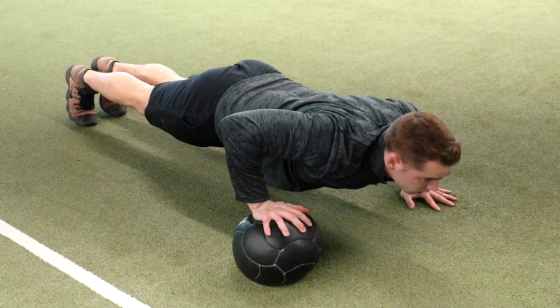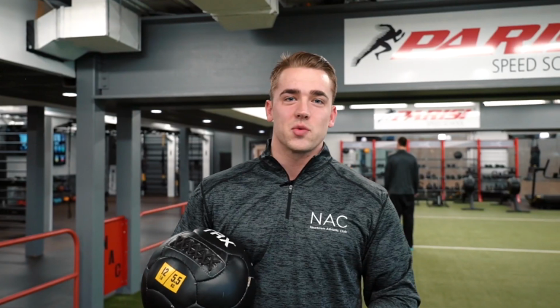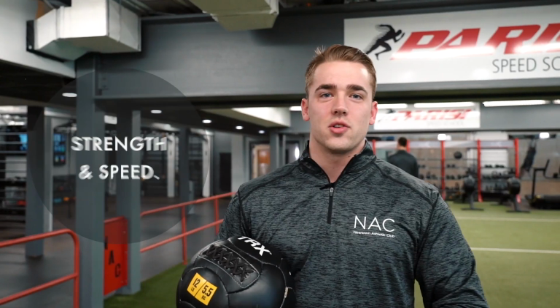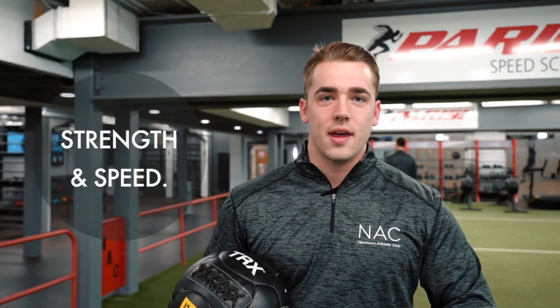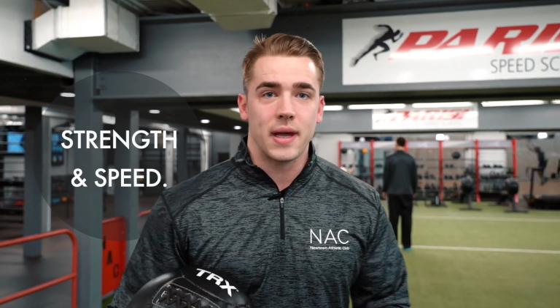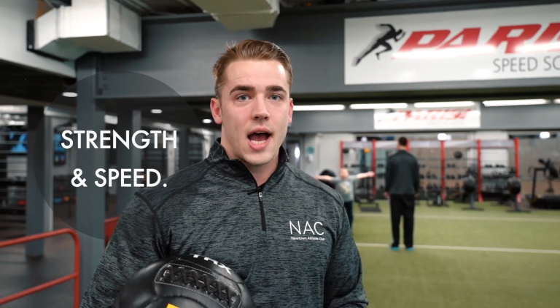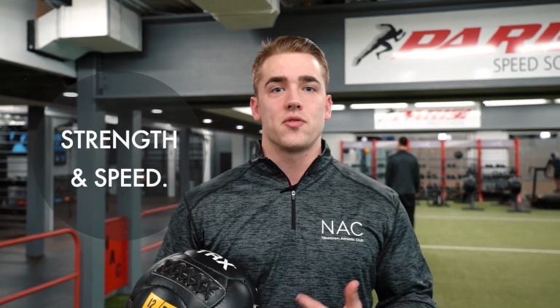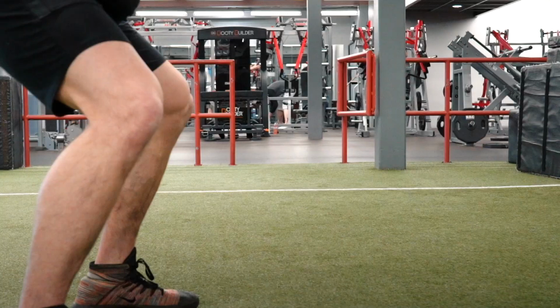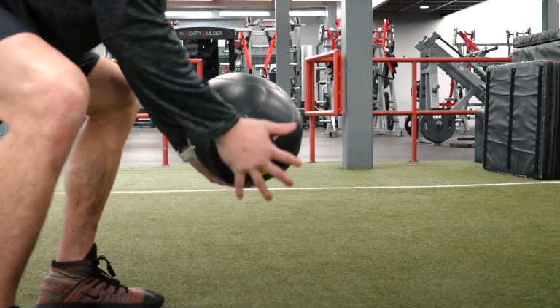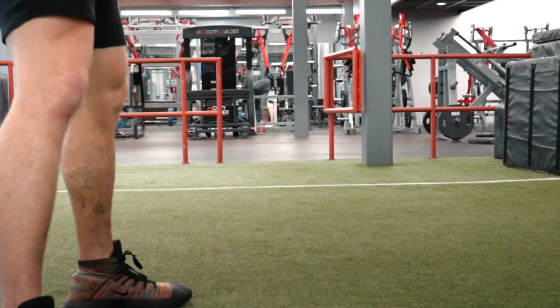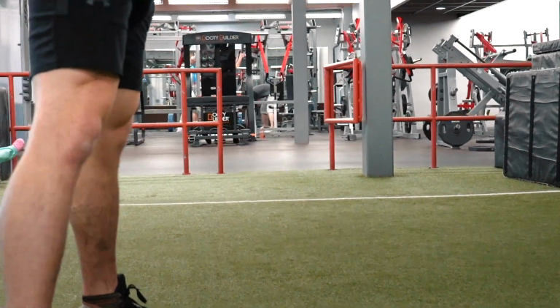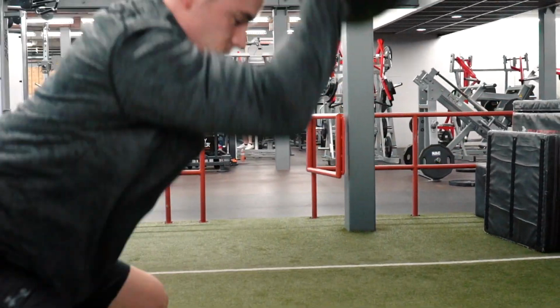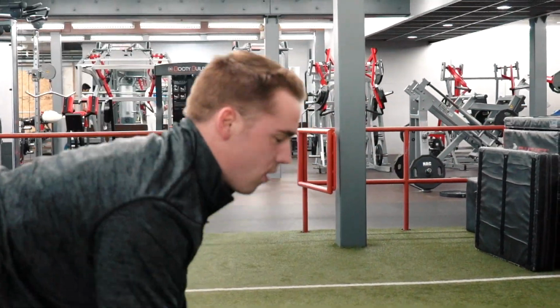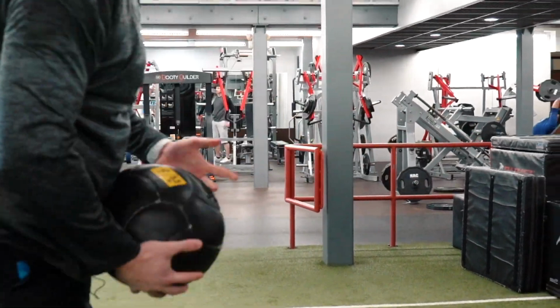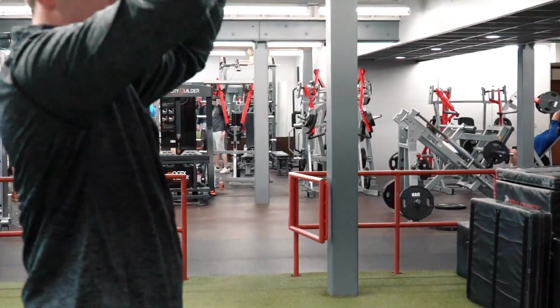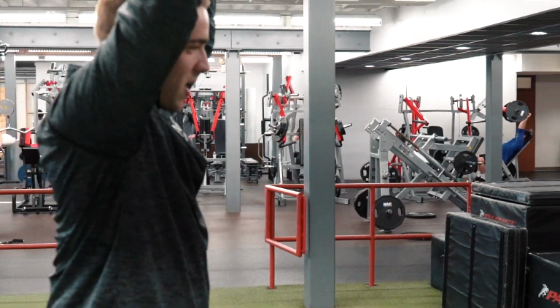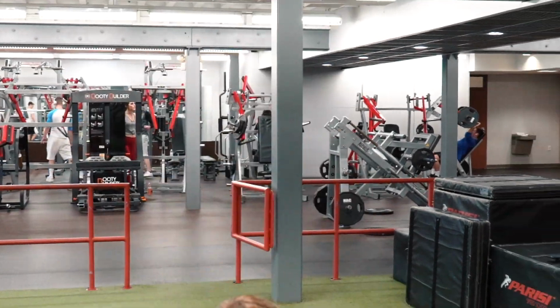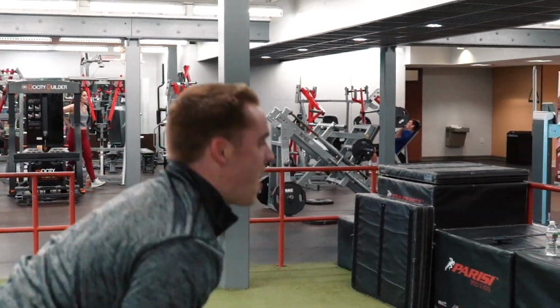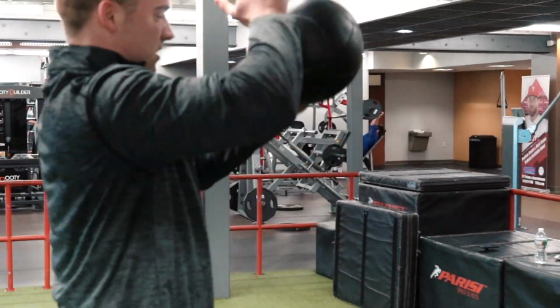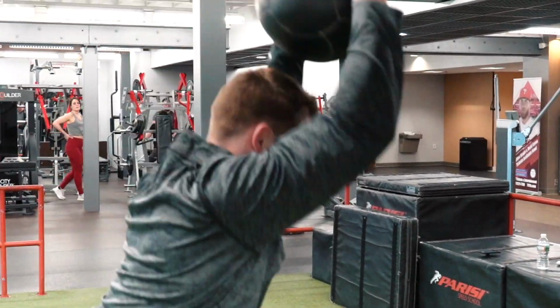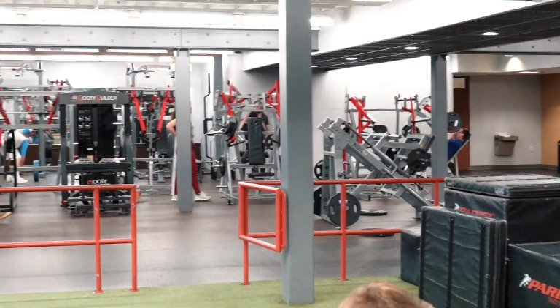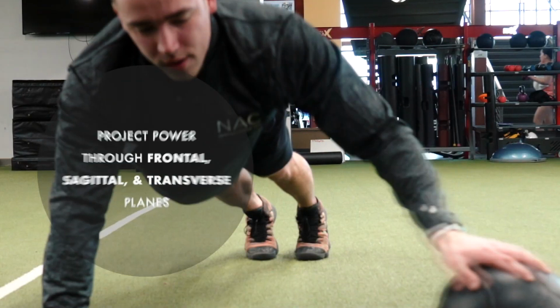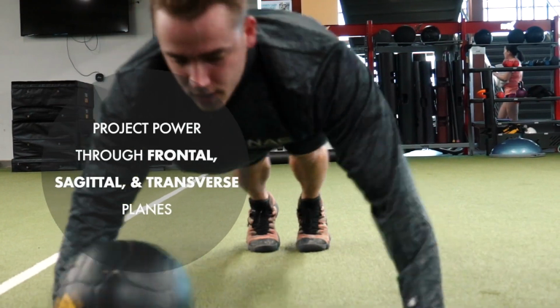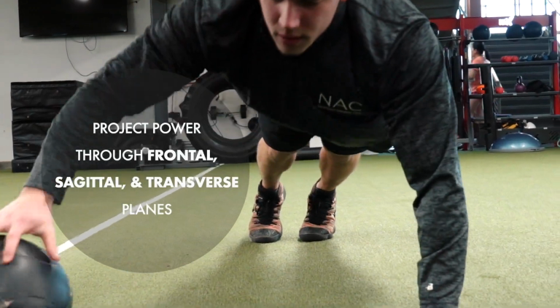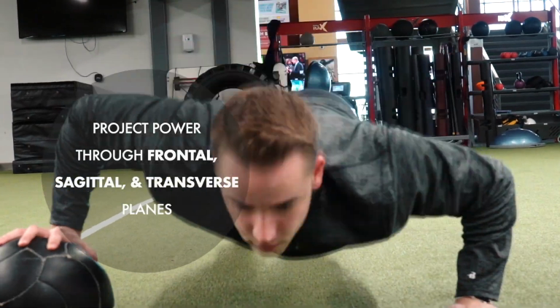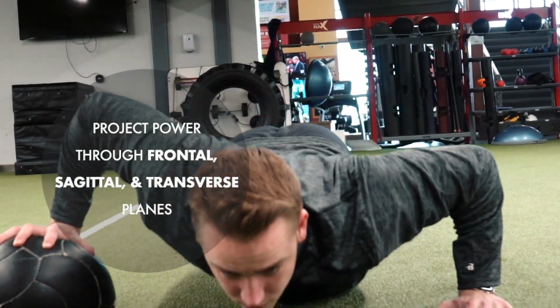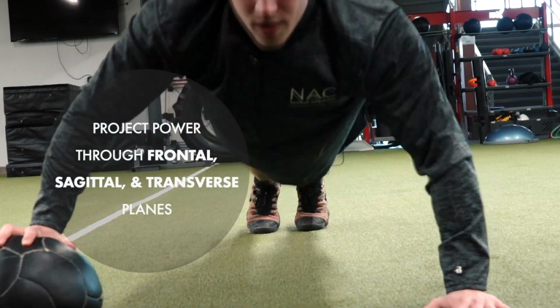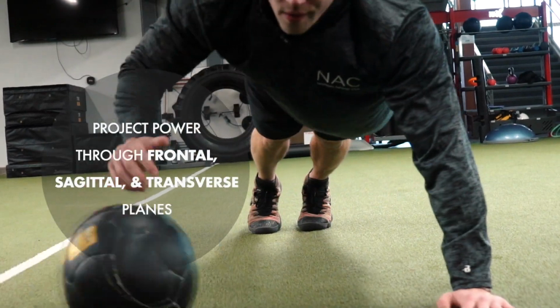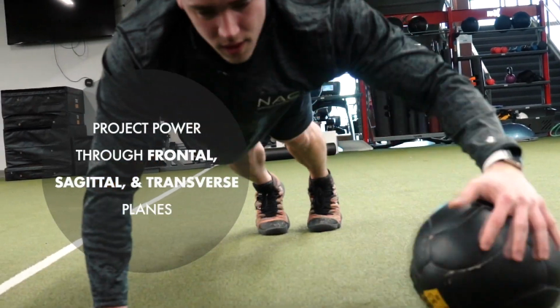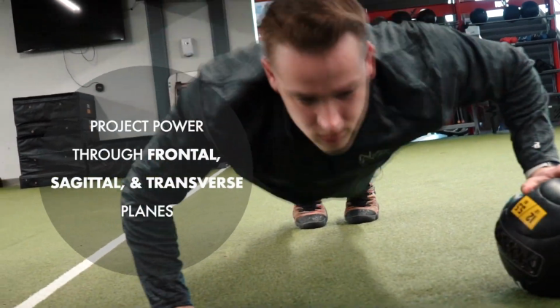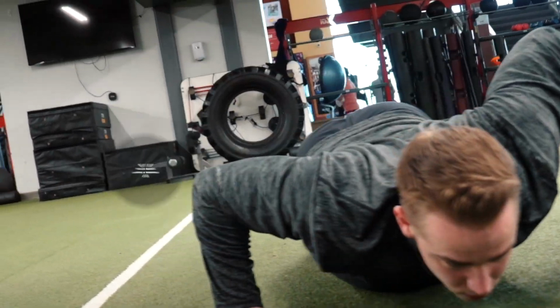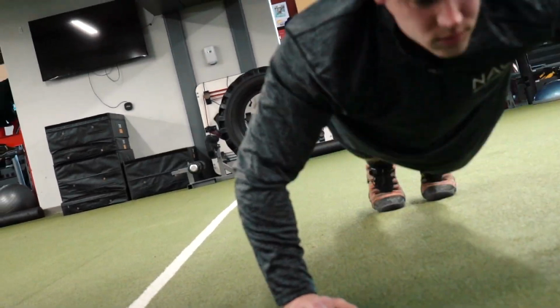Using the medicine balls, we can work on strength and speed as we produce force. A lot of foundational exercises like squats, deadlifts, and bench press are limited by their one plane of motion. You can project power through the frontal, sagittal, and even the transverse planes depending on what exercise you use.